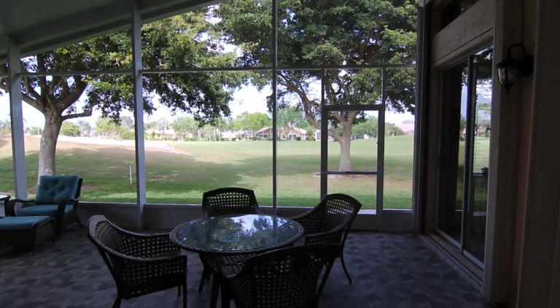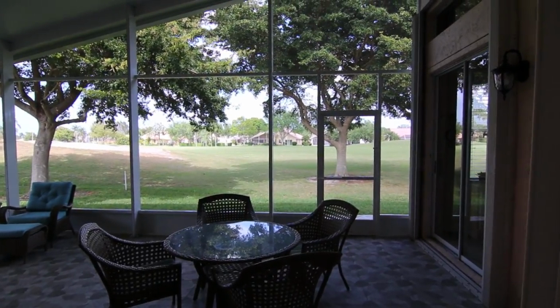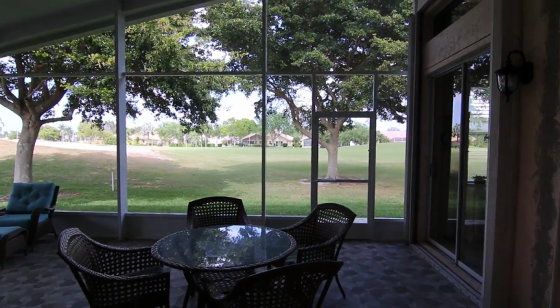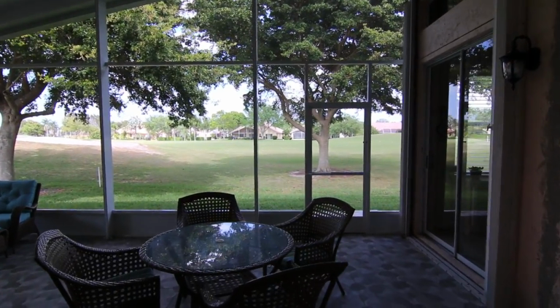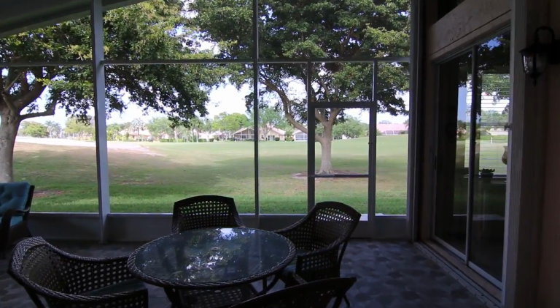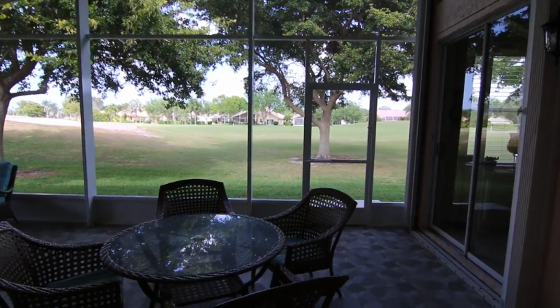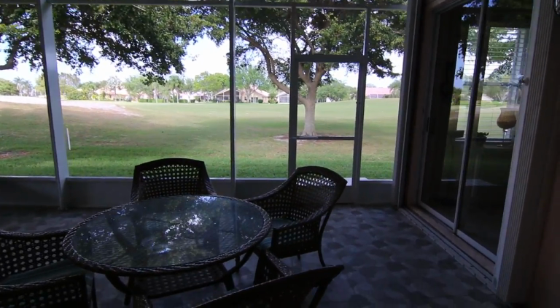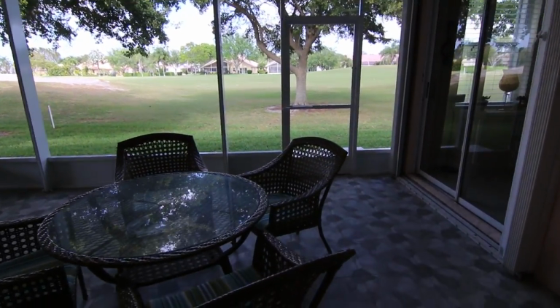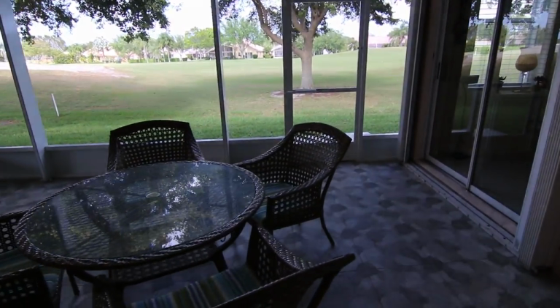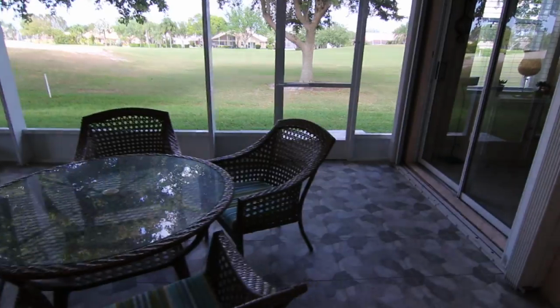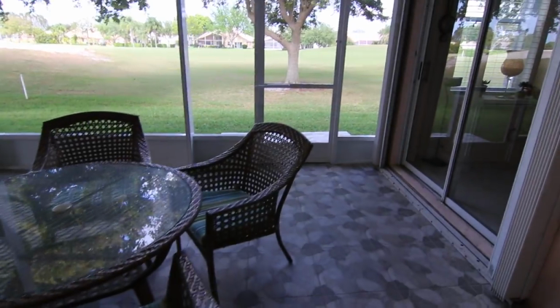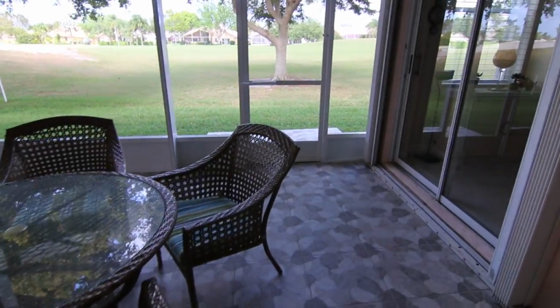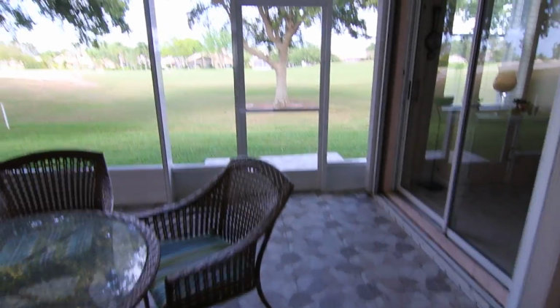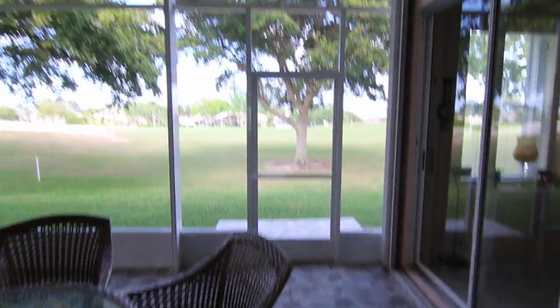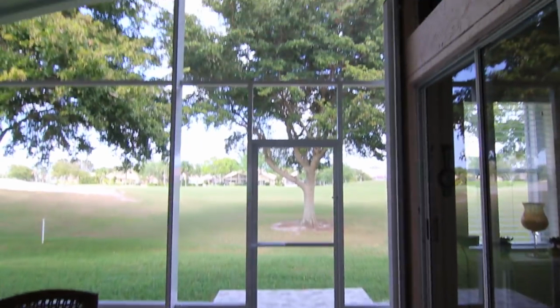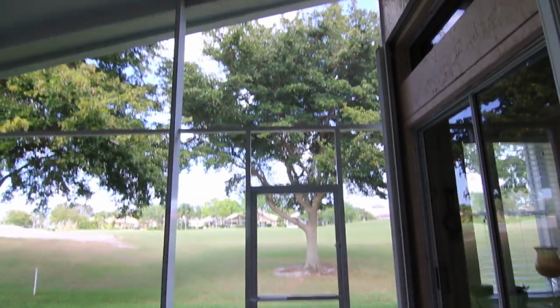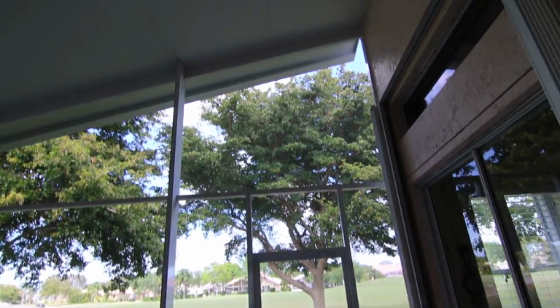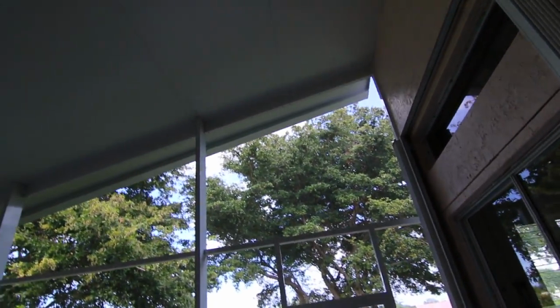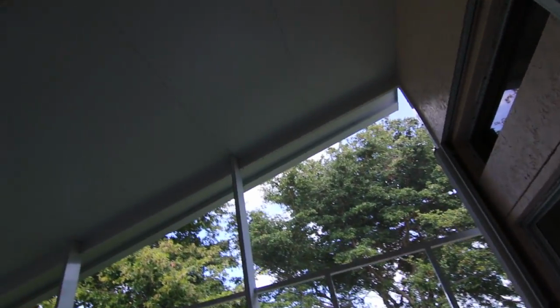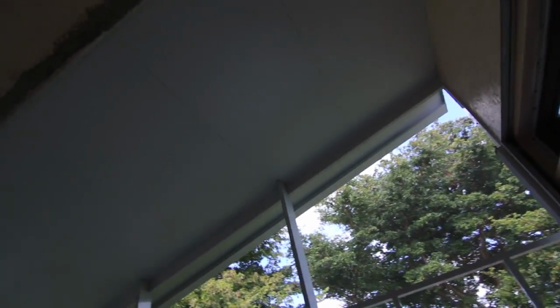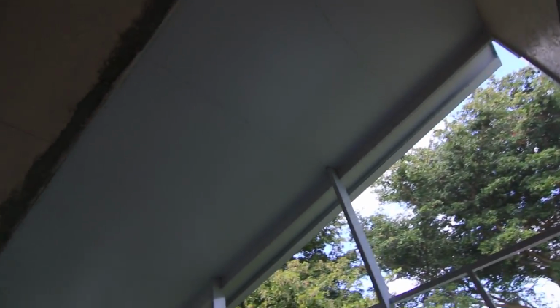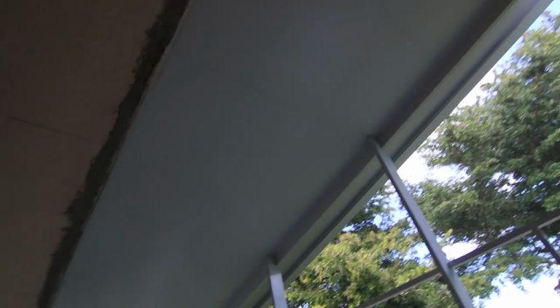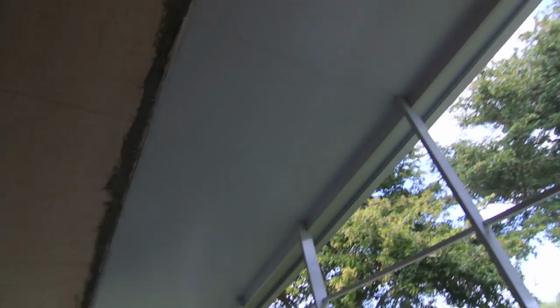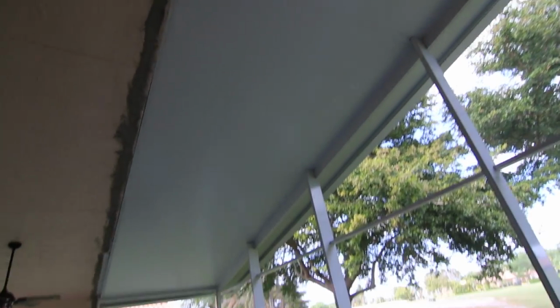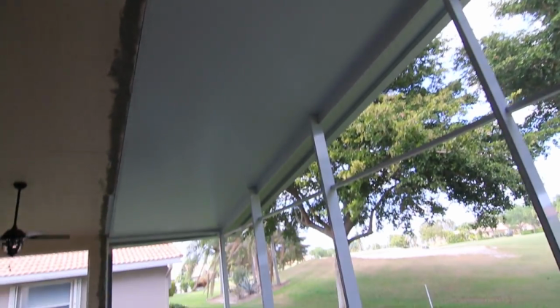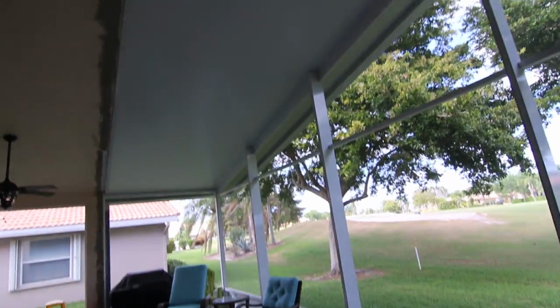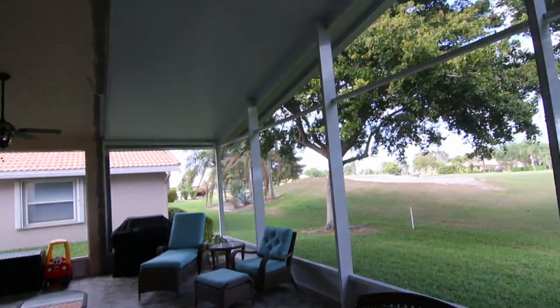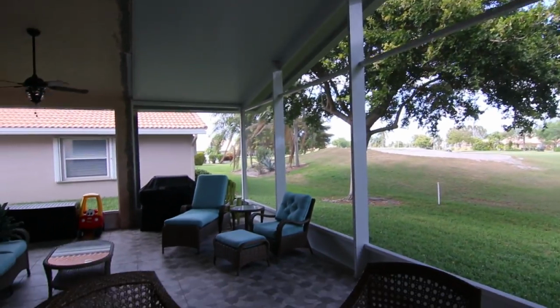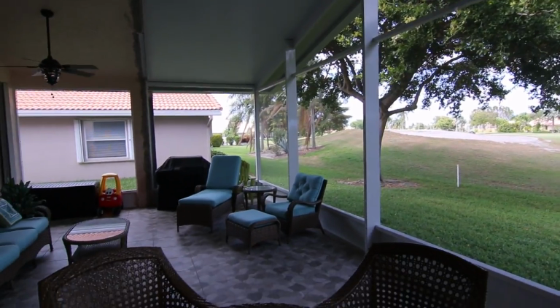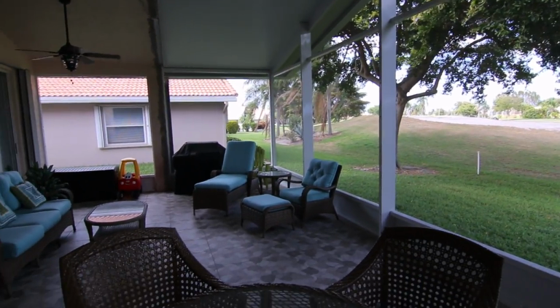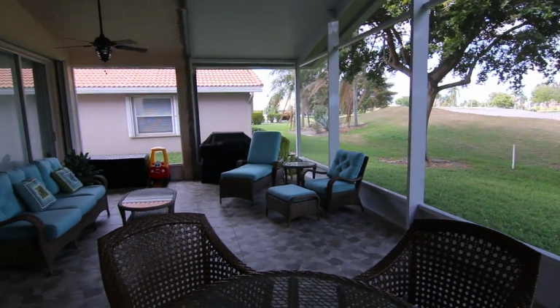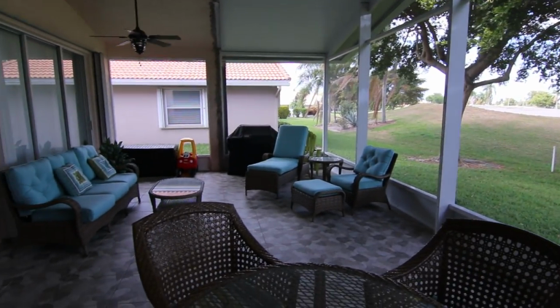Here we are in Boynton Beach taking a look at this beautiful new insulated aluminum roof with screen wall that we built in this half gable configuration to match the profile of the house.